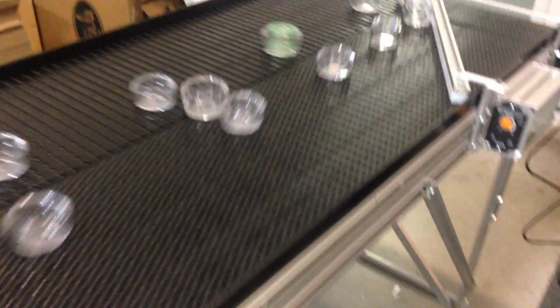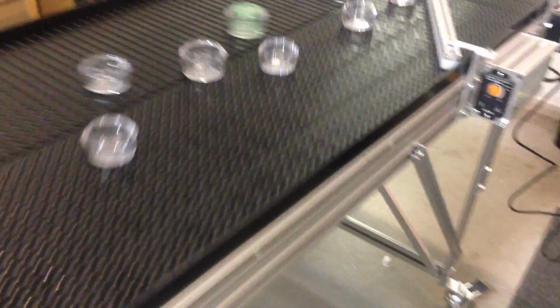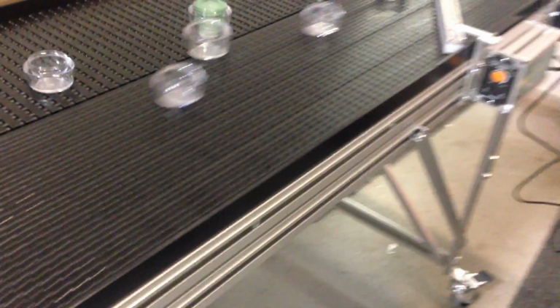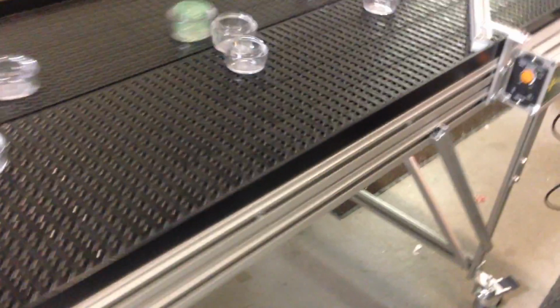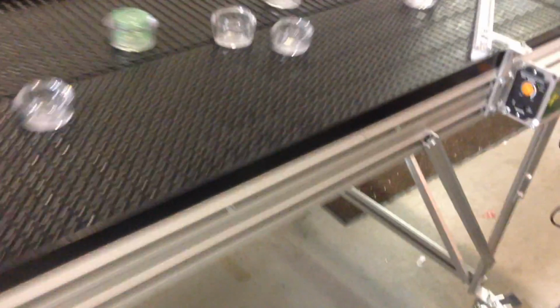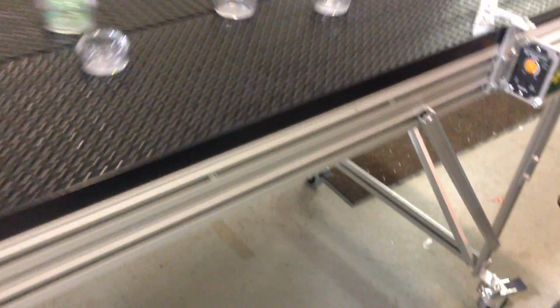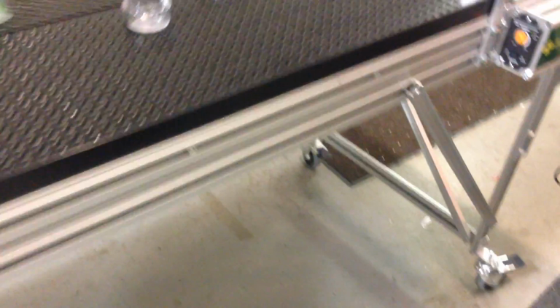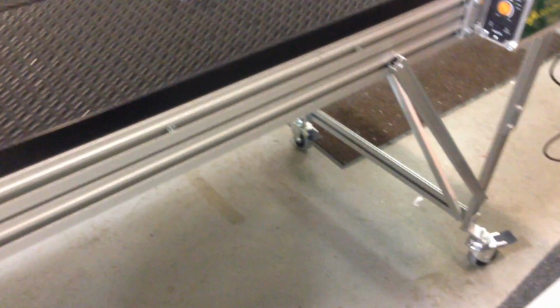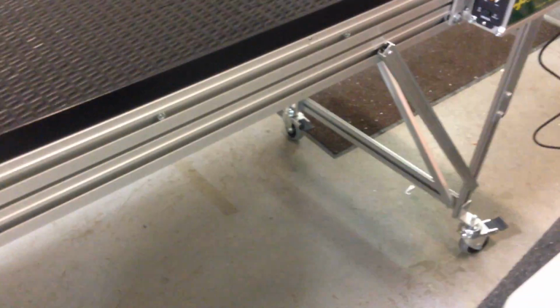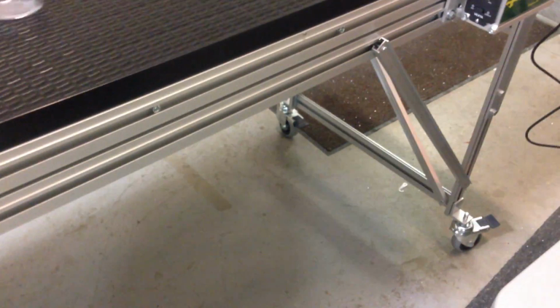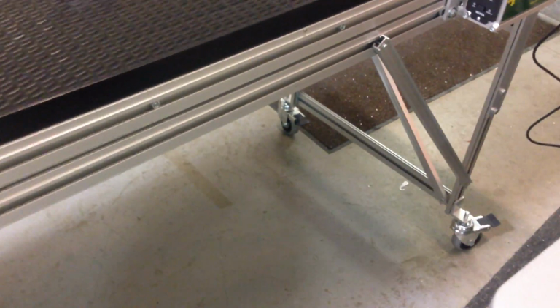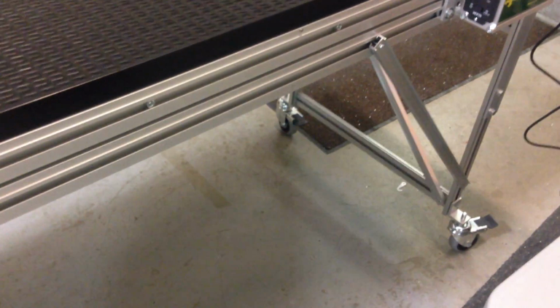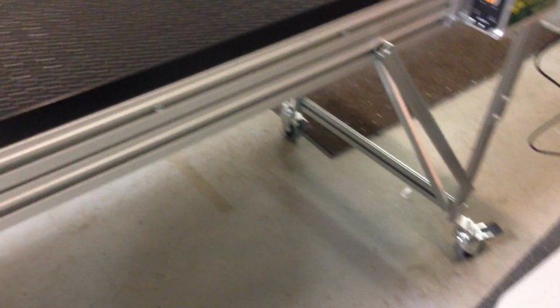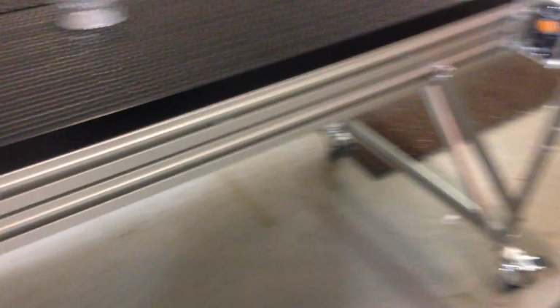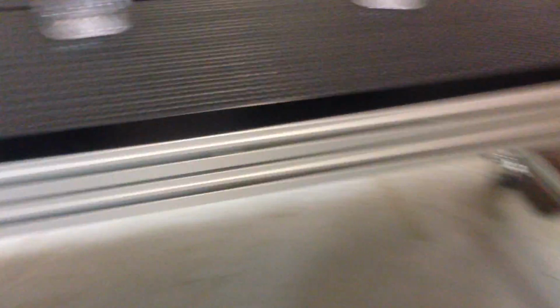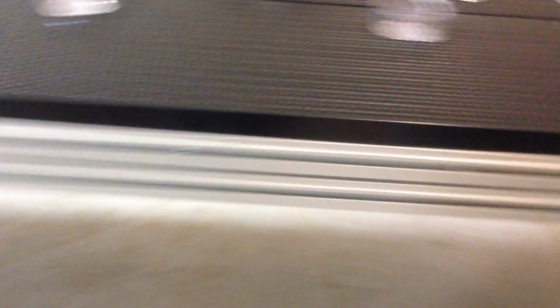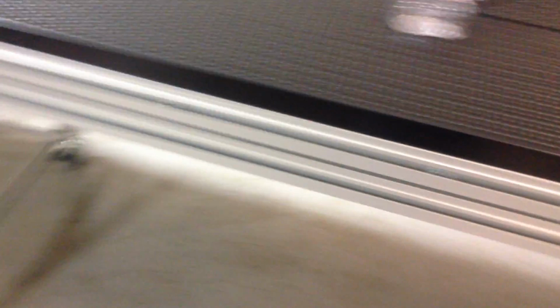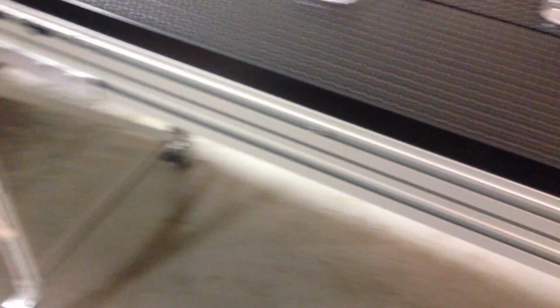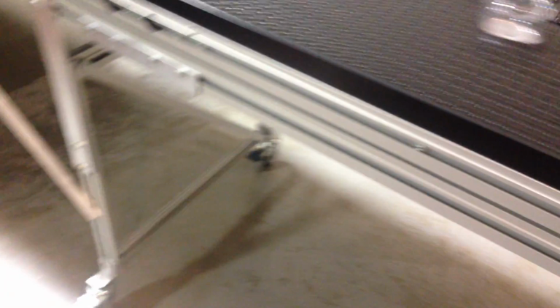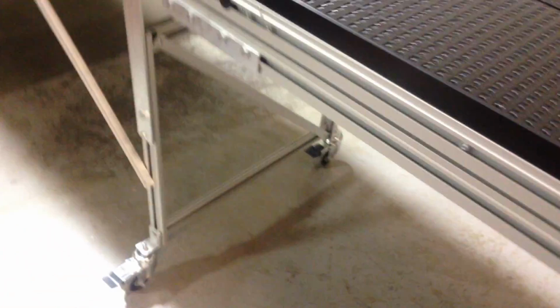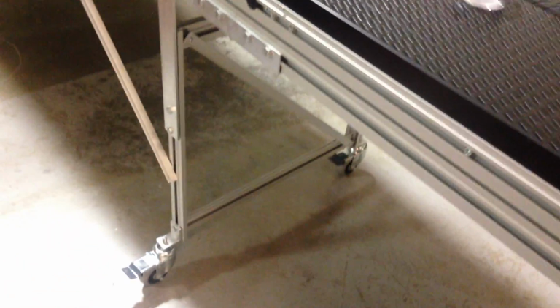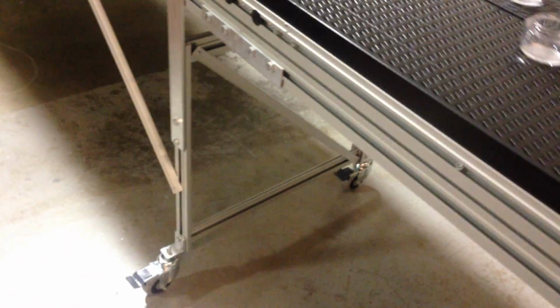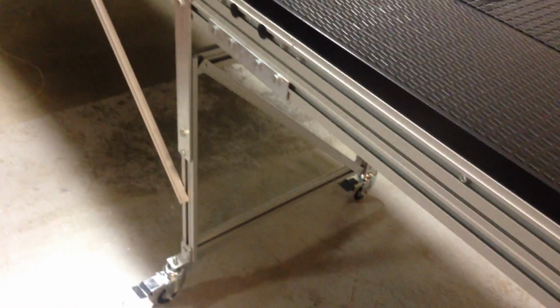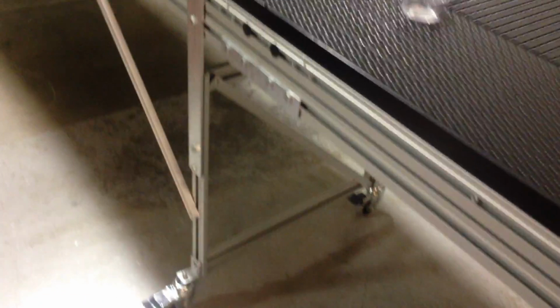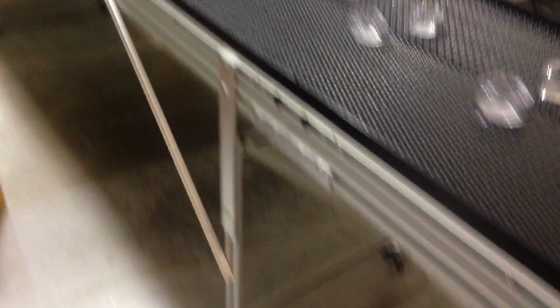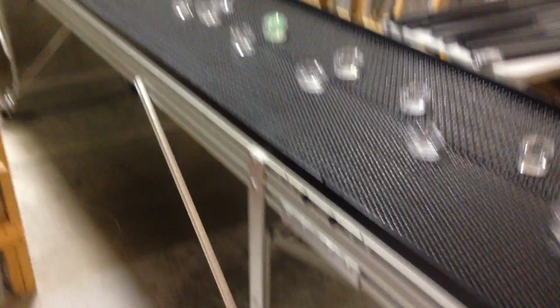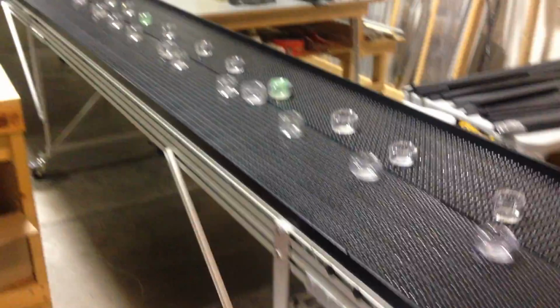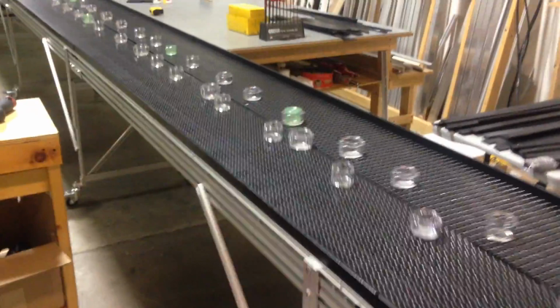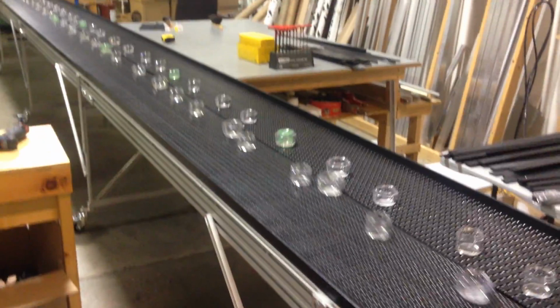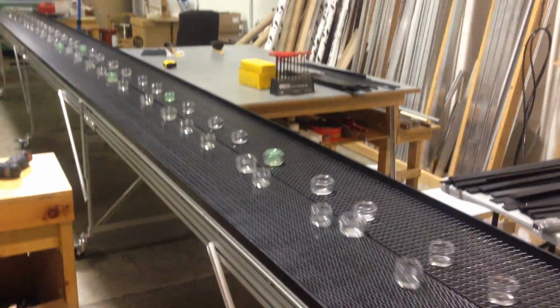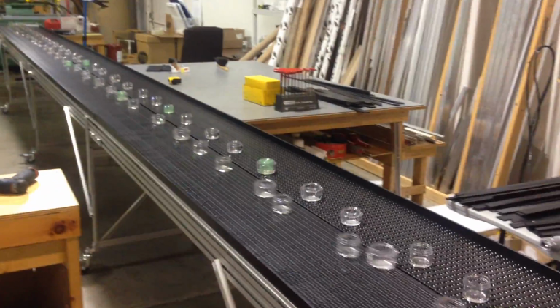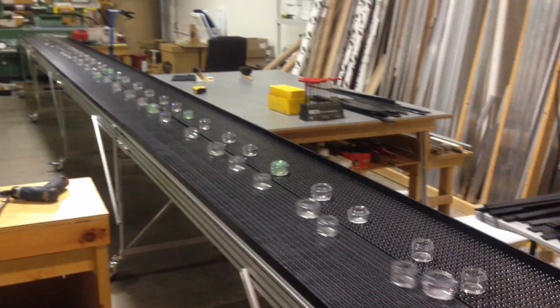Believe it or not, this 40-foot line is on casters, so the customer can move it if they so desire.